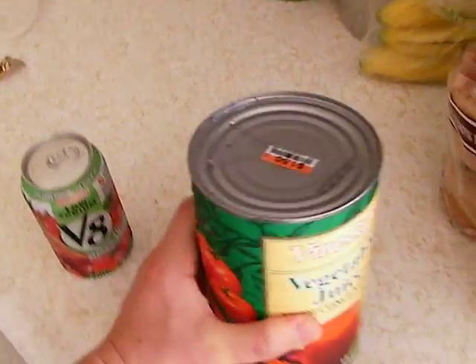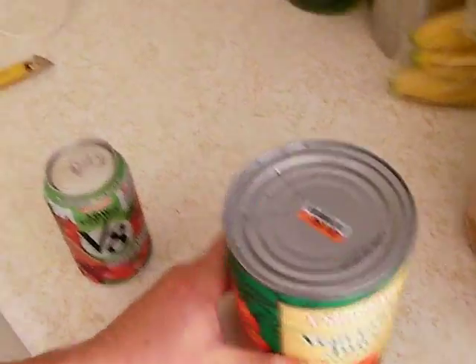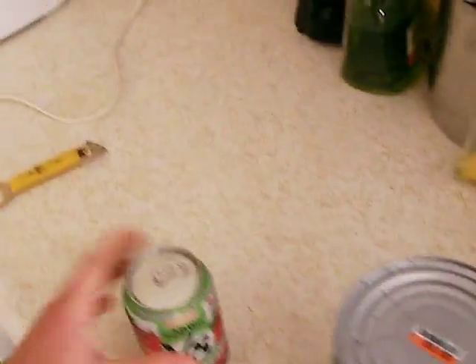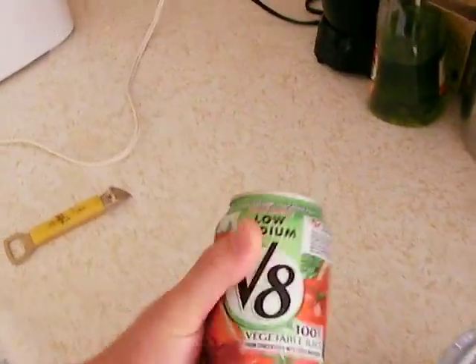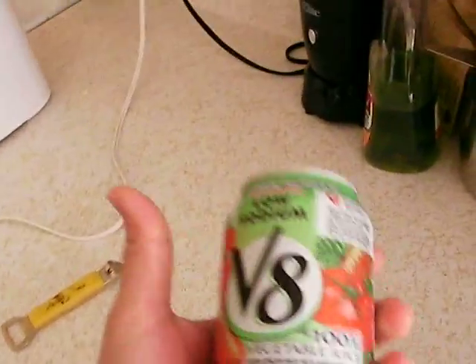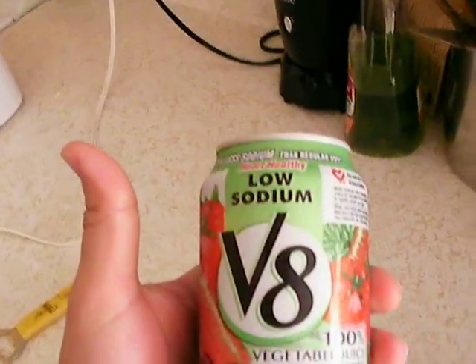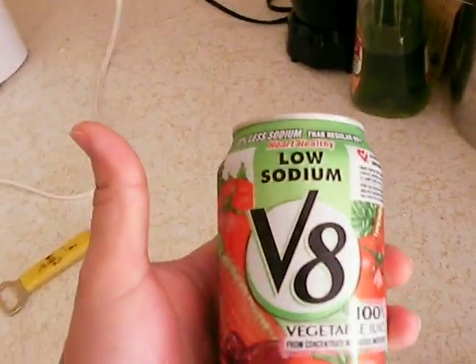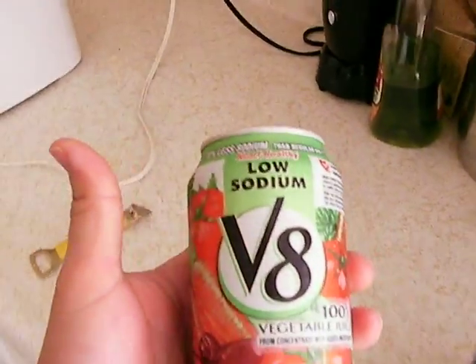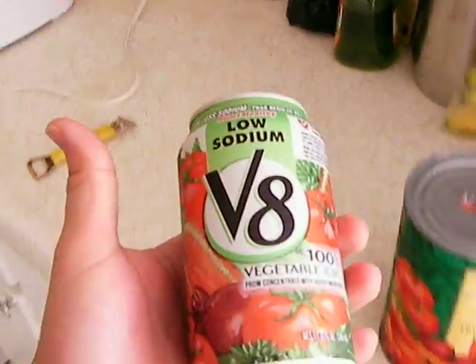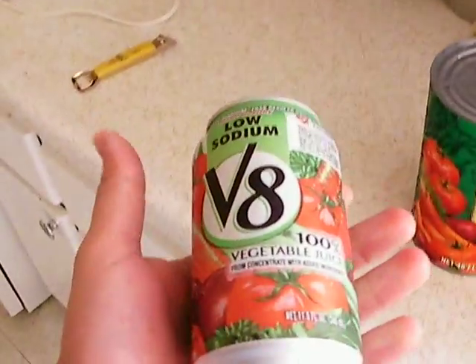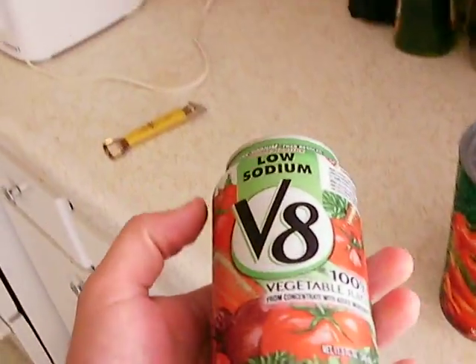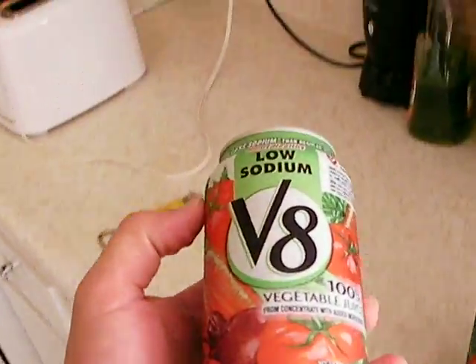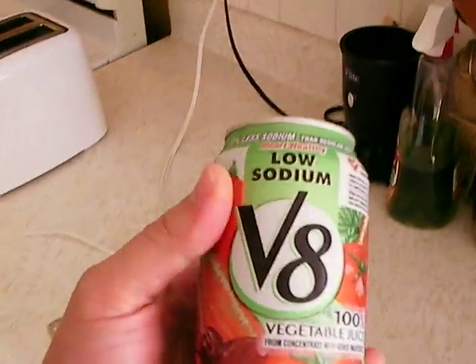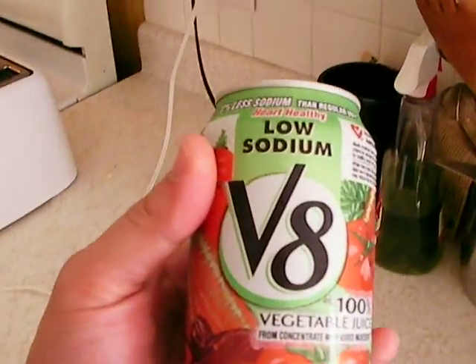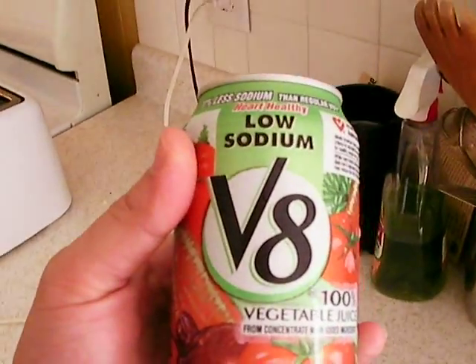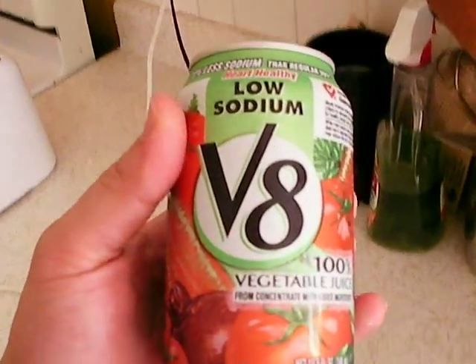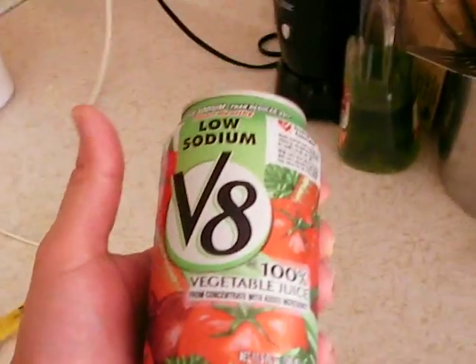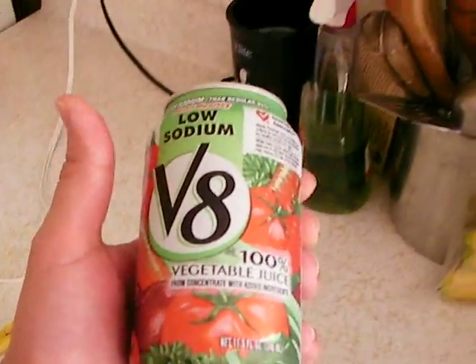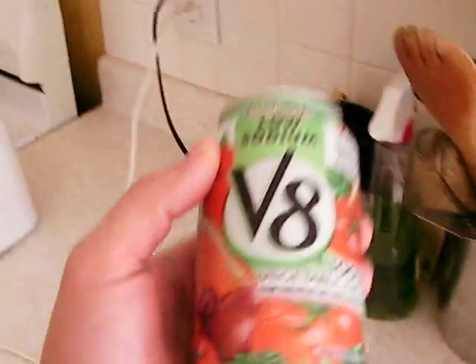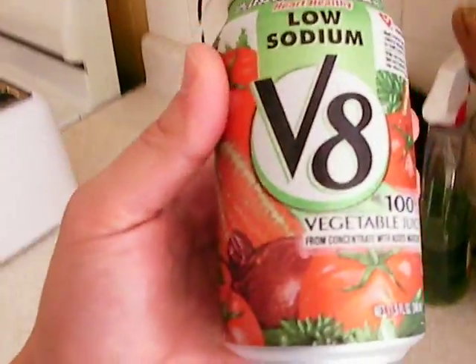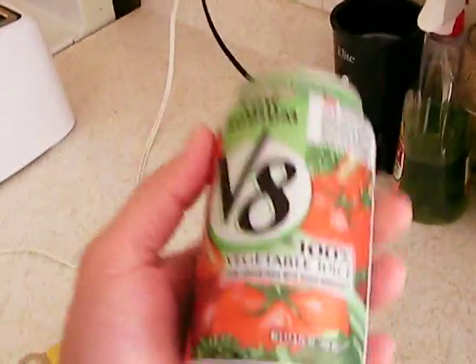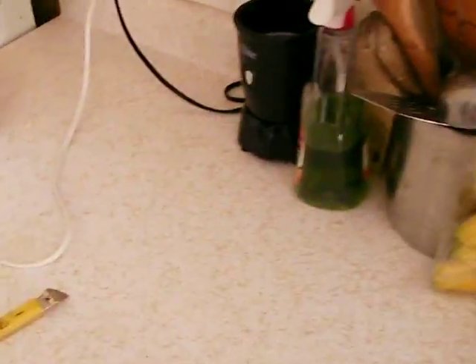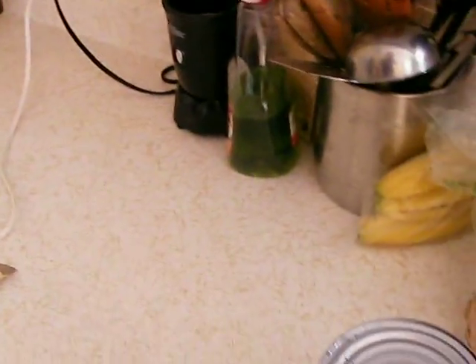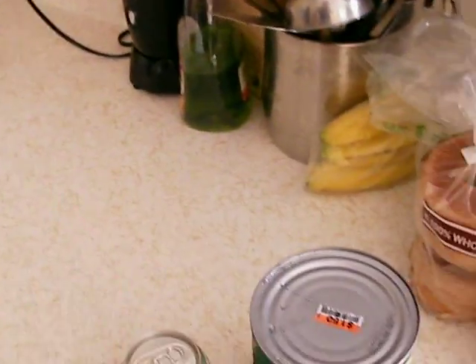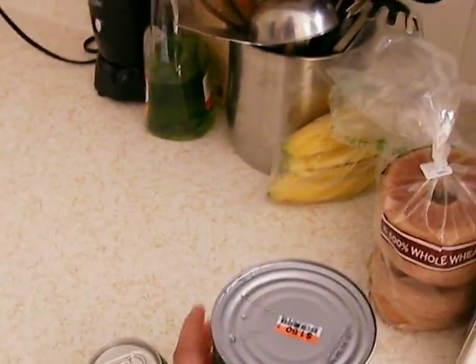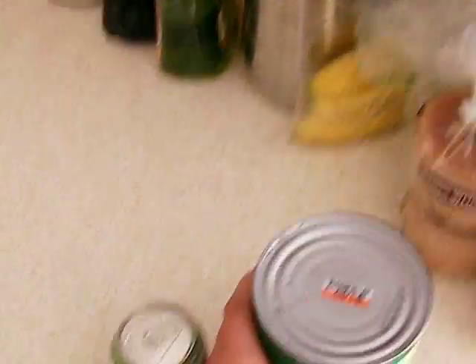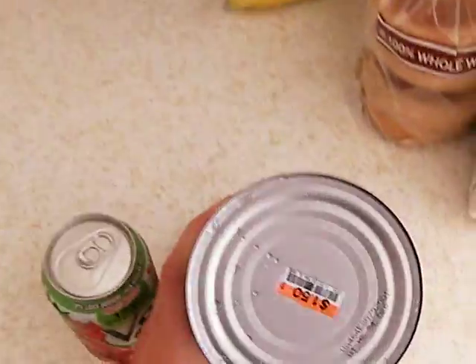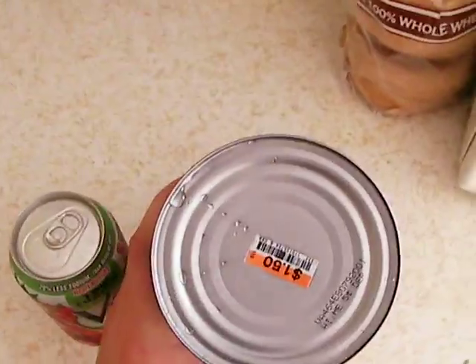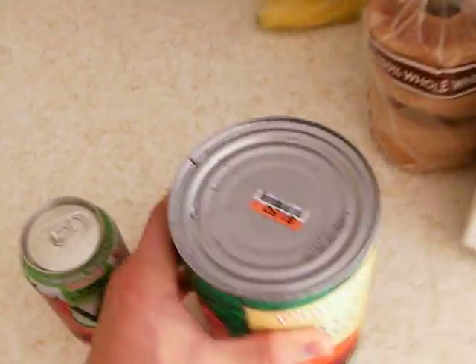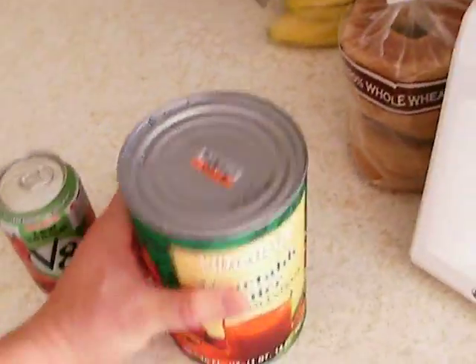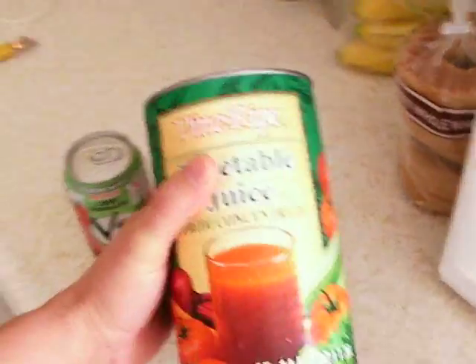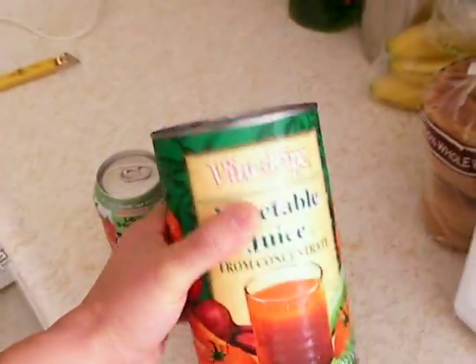The can of V8 from the local convenience store was $1.19. So 31 cents more and I got the jumbo can.